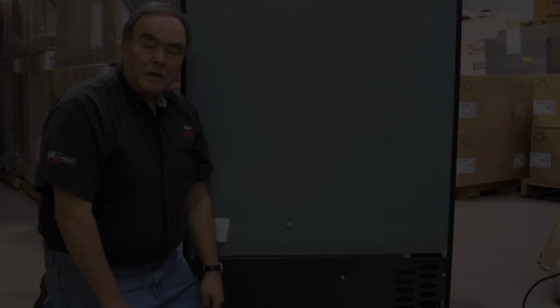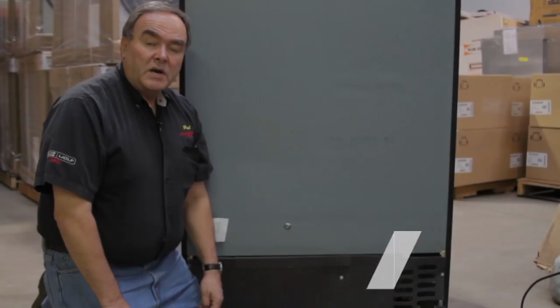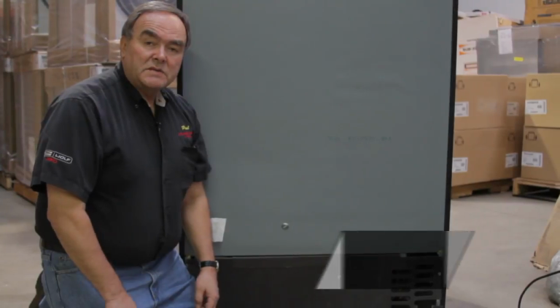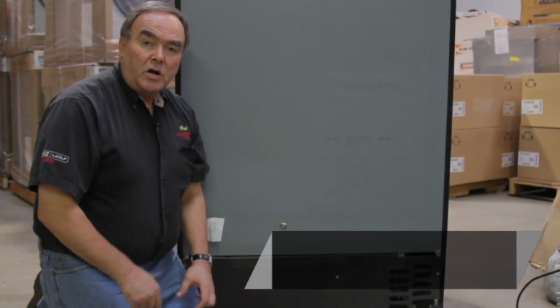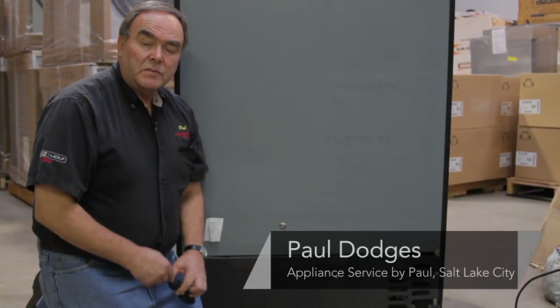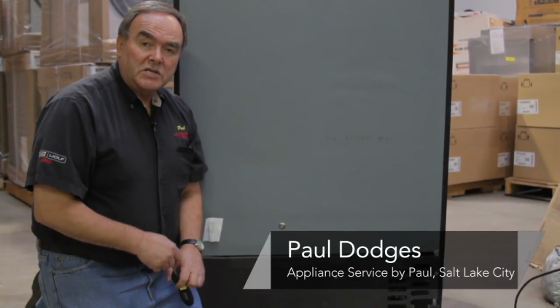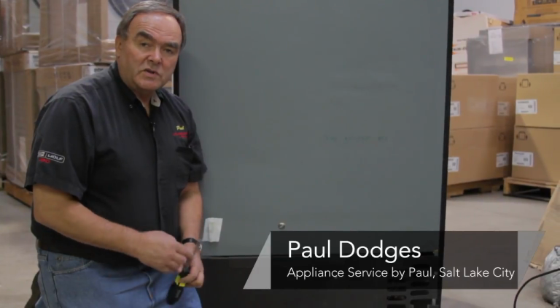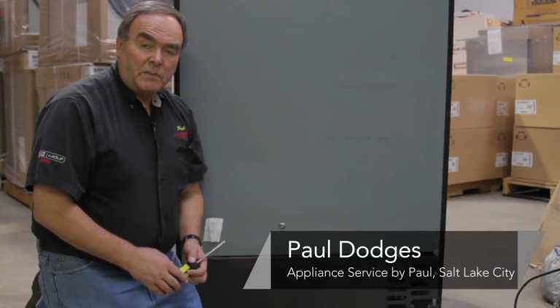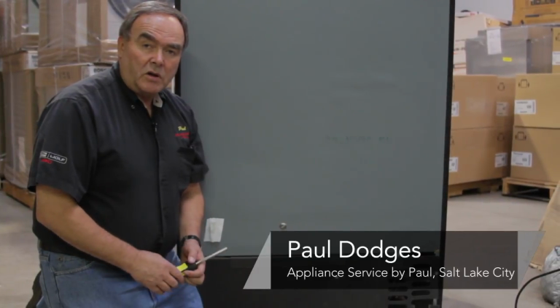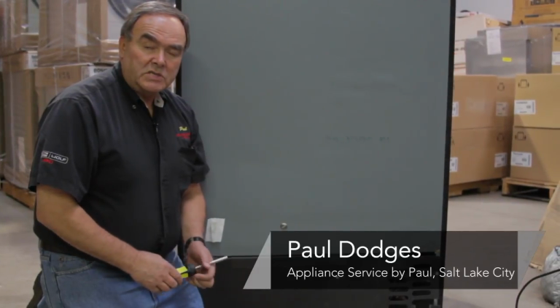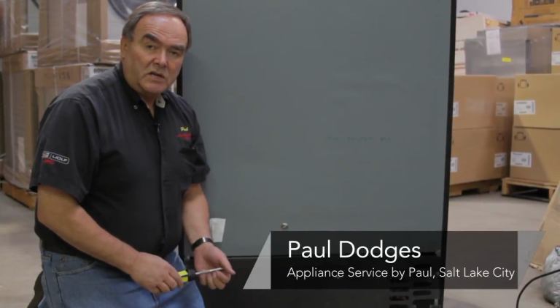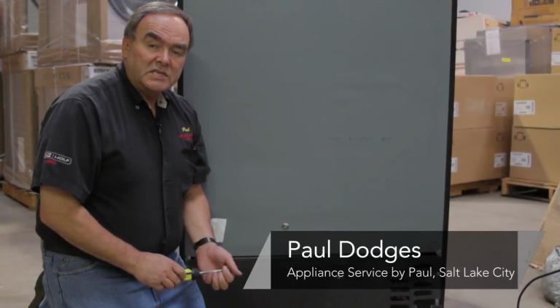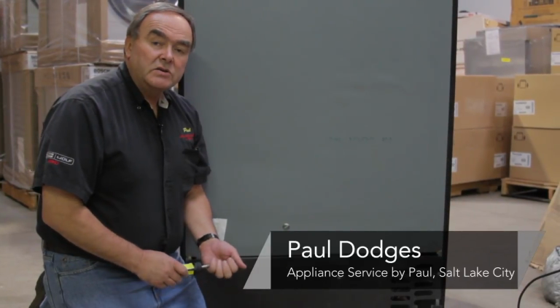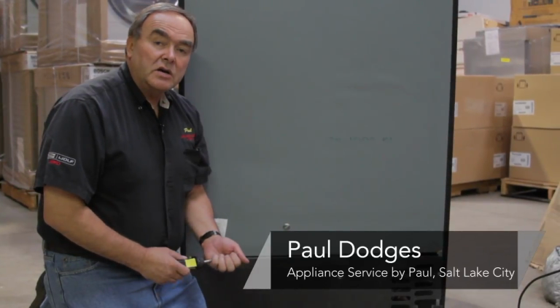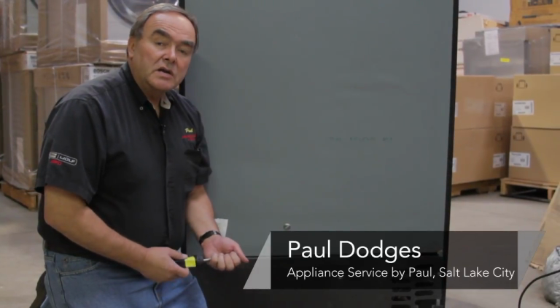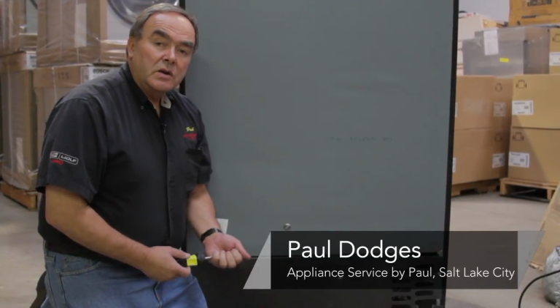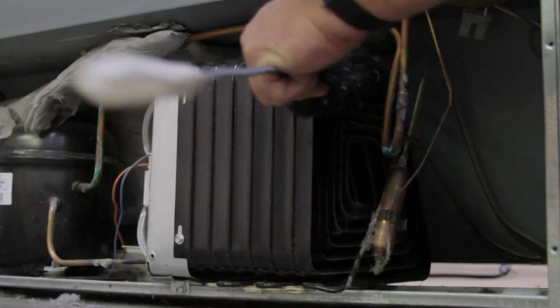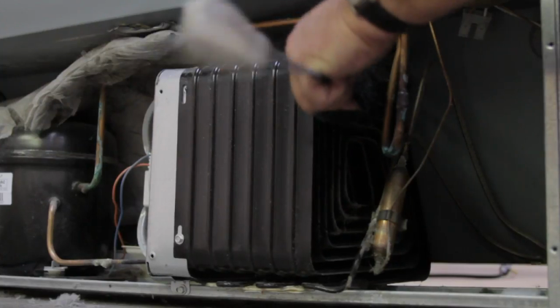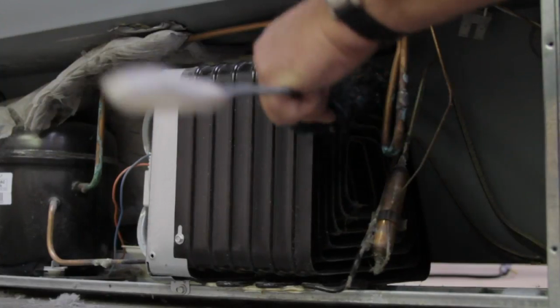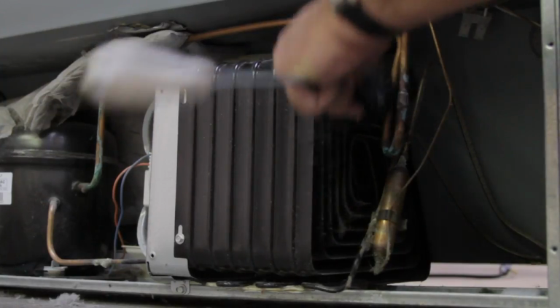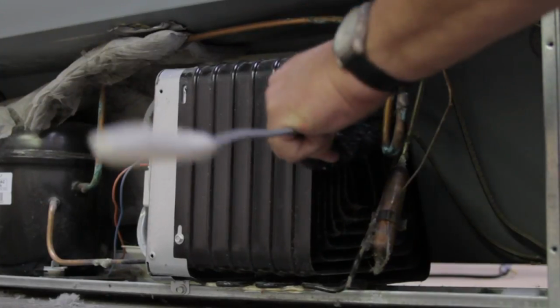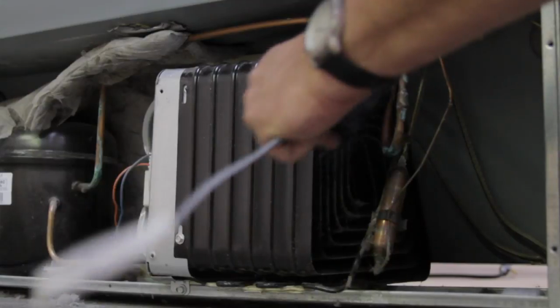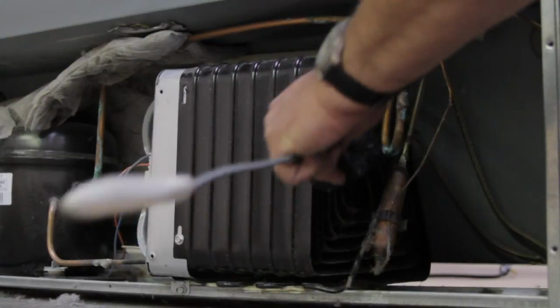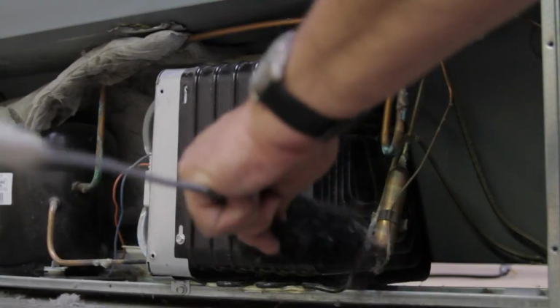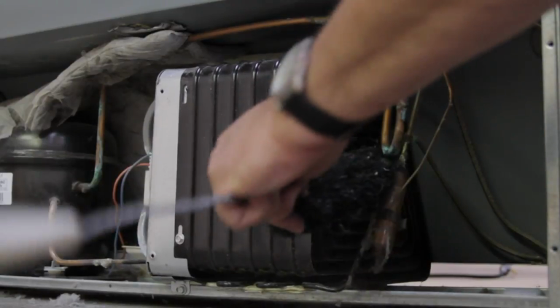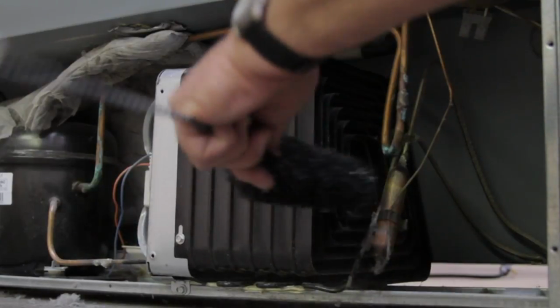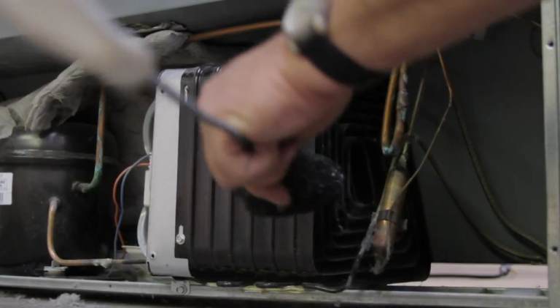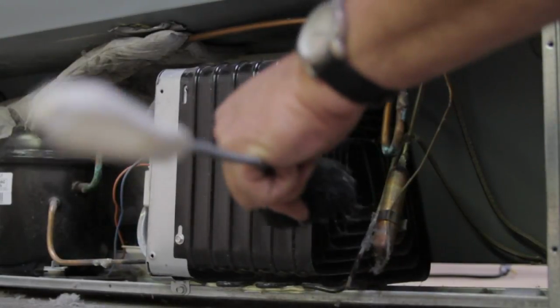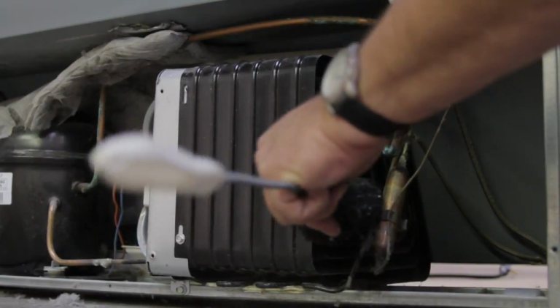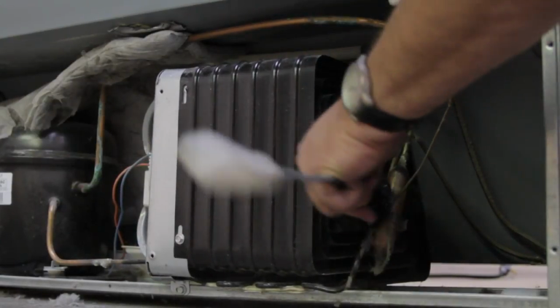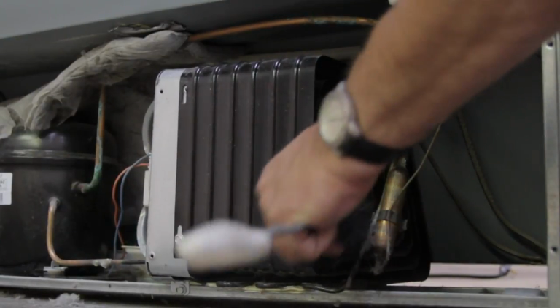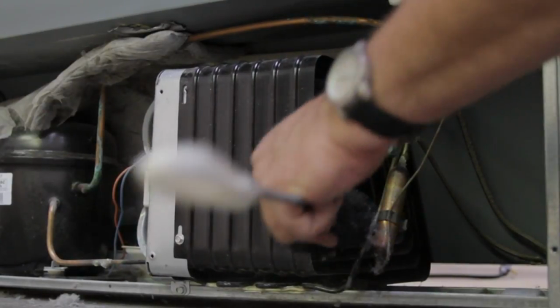My name is Paul with Appliance Service by Paul in Salt Lake City, Utah. We're here today to show you how to clean a condenser on a refrigerator.